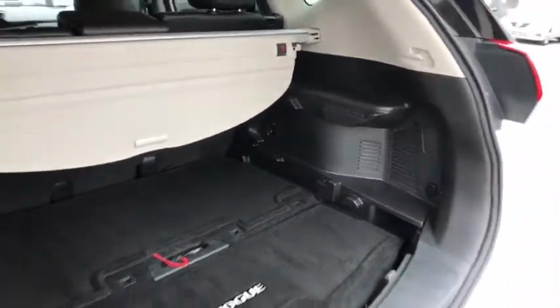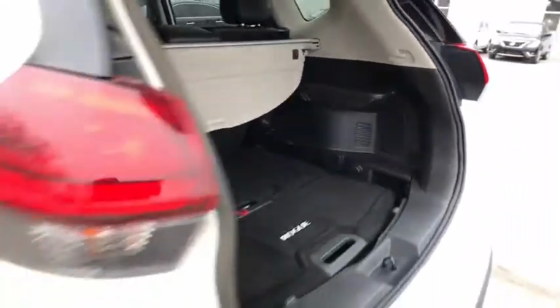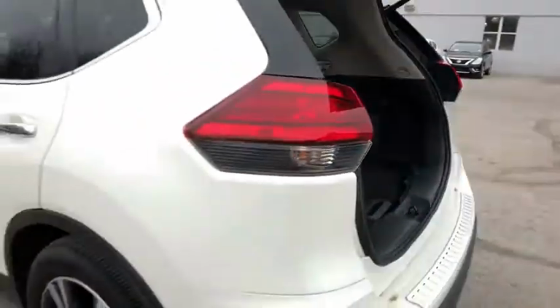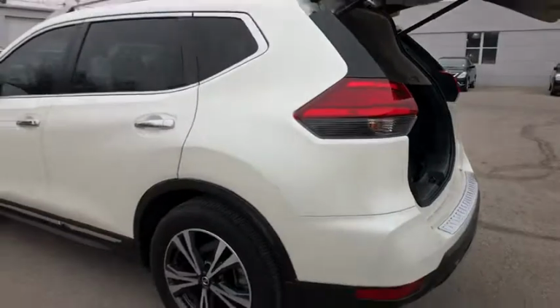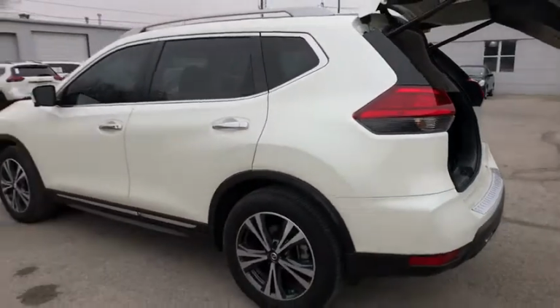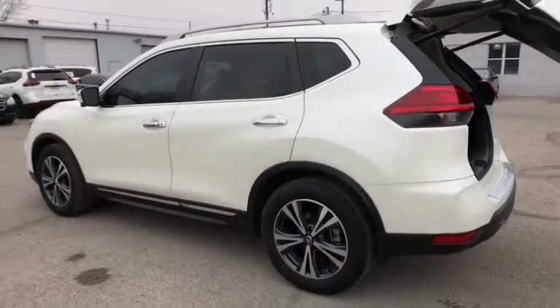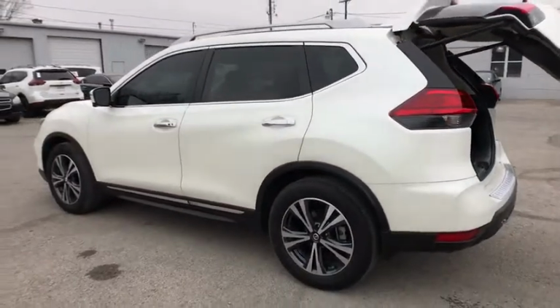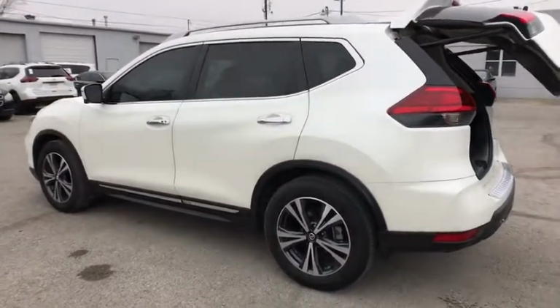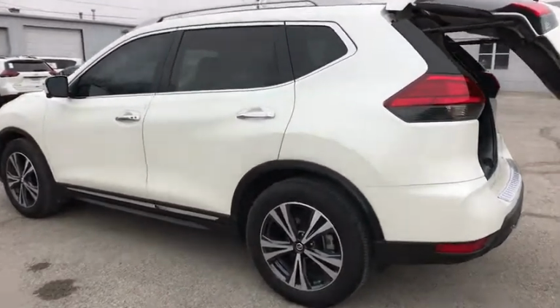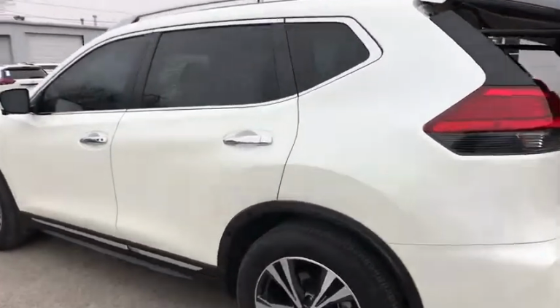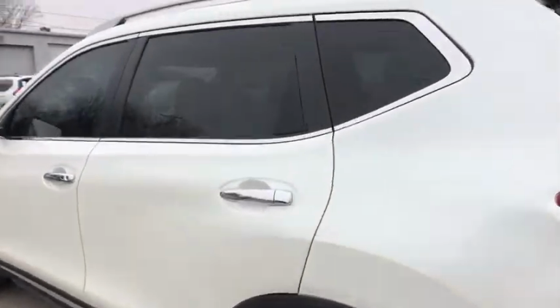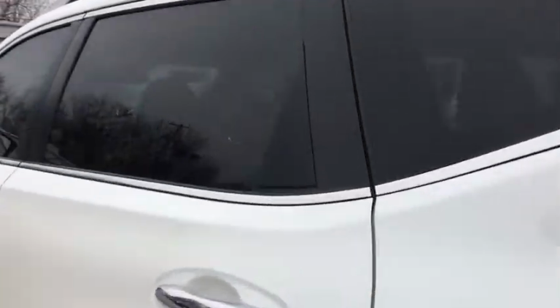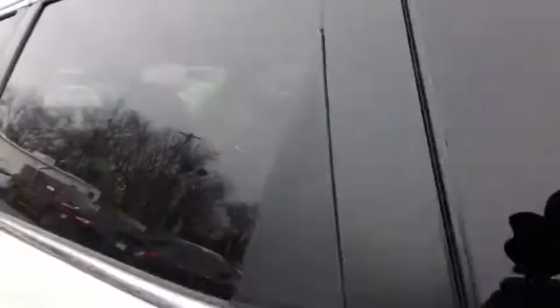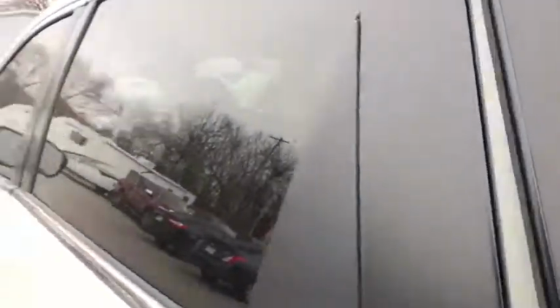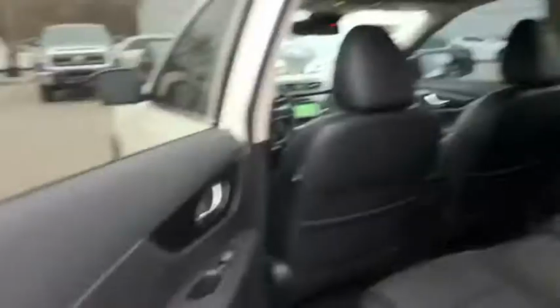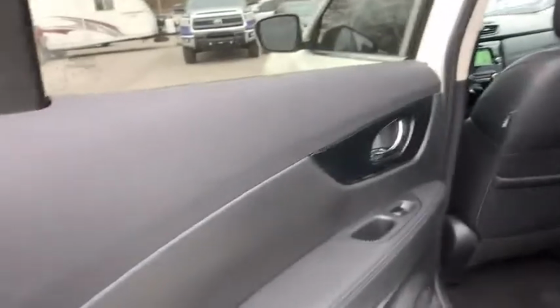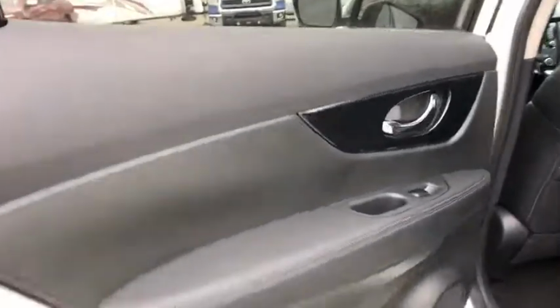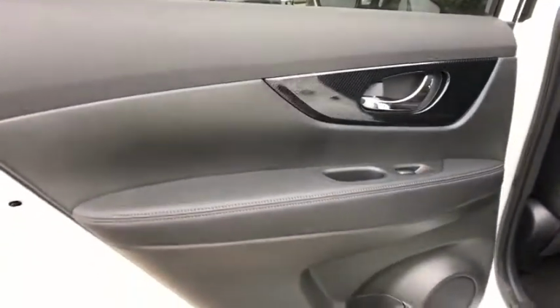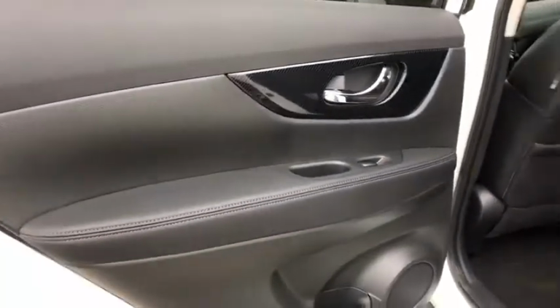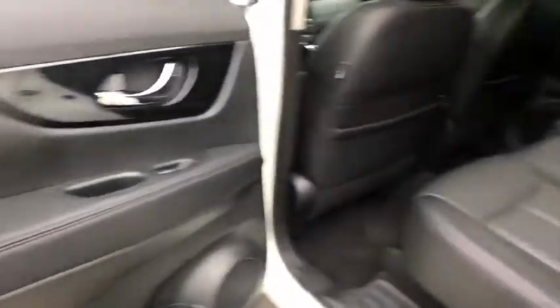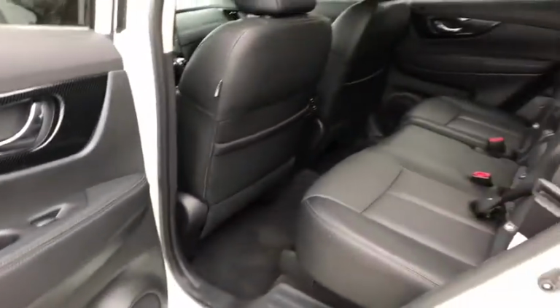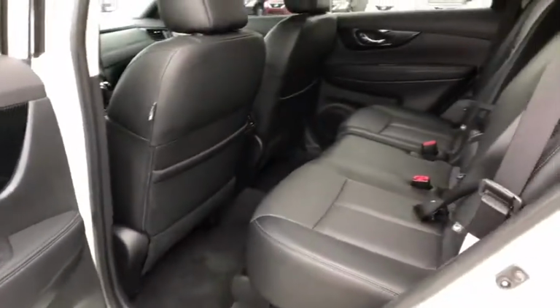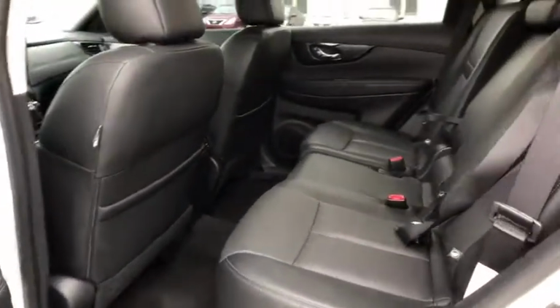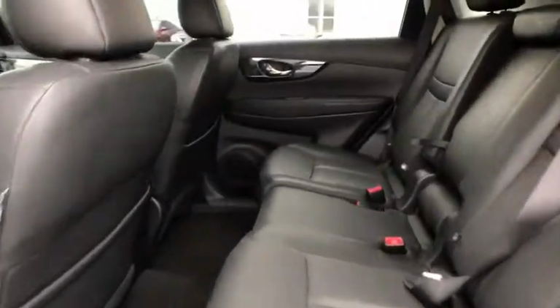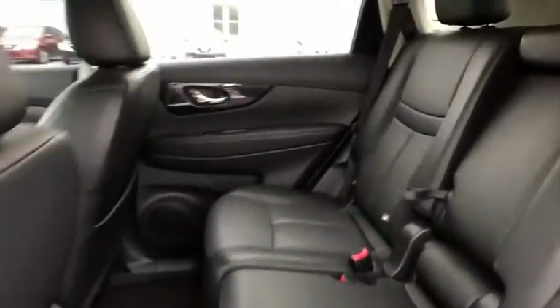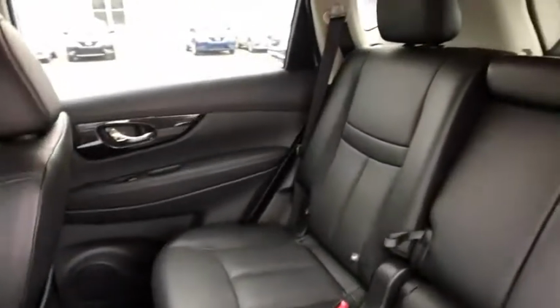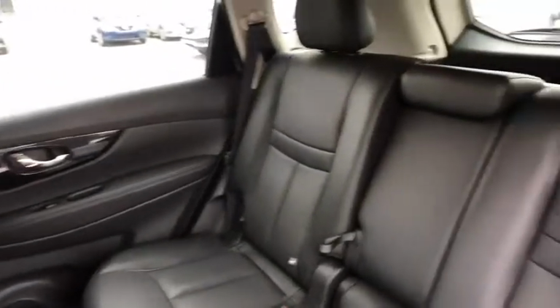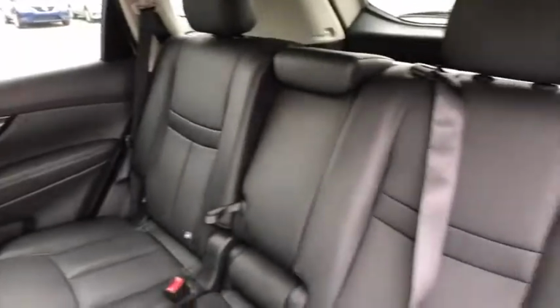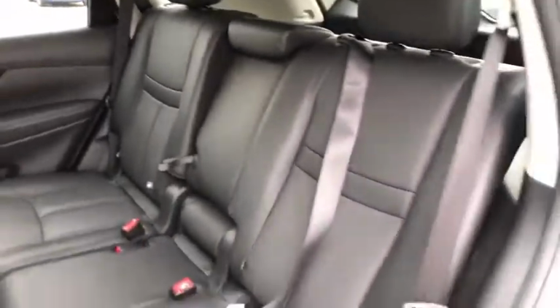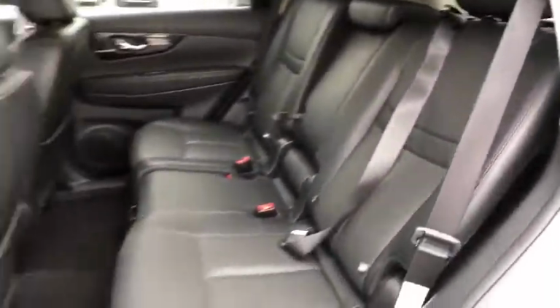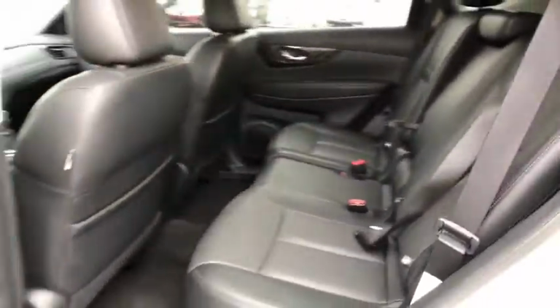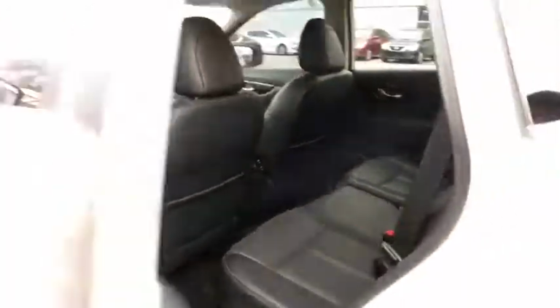Bluetooth, power steering, adjustable steering wheel, cruise control, aluminum wheels, keyless start, auto dimming rear view mirror, four wheel disc brakes, front wheel drive. This vehicle offers reliability and good looks at a great price.